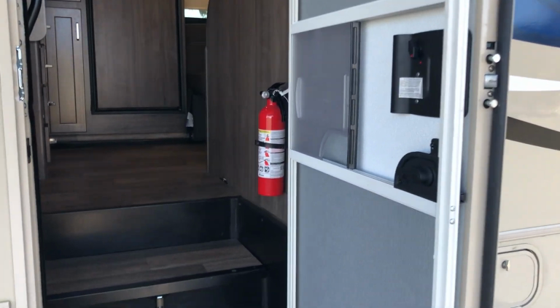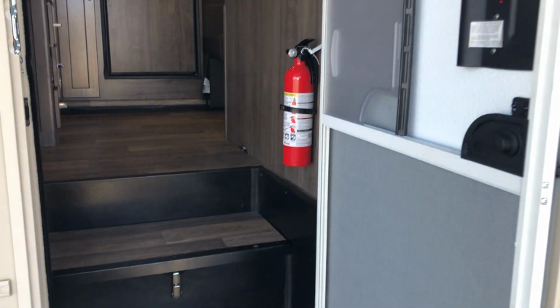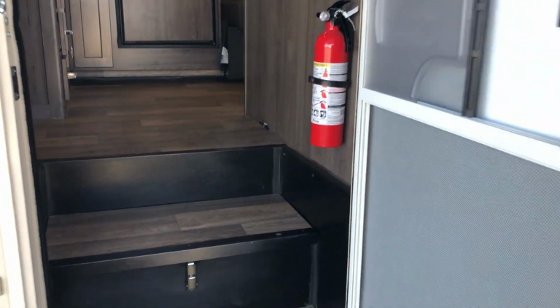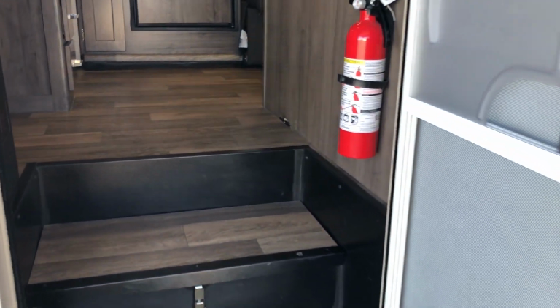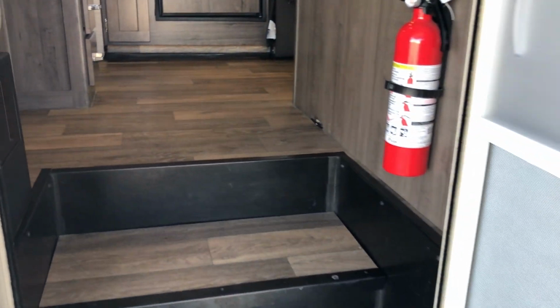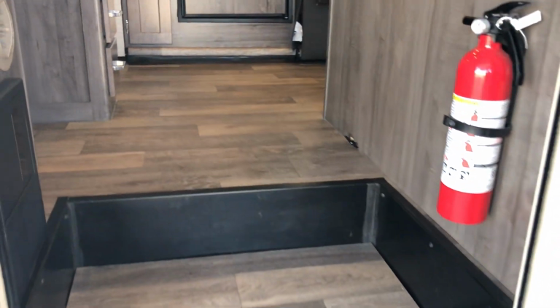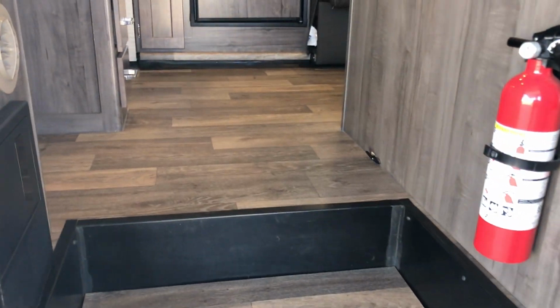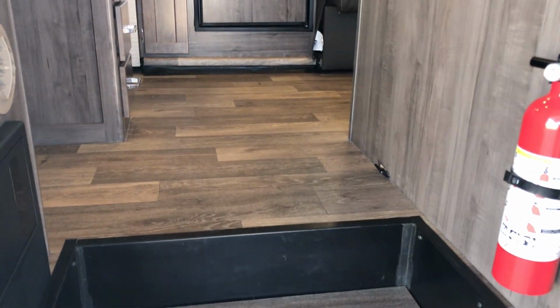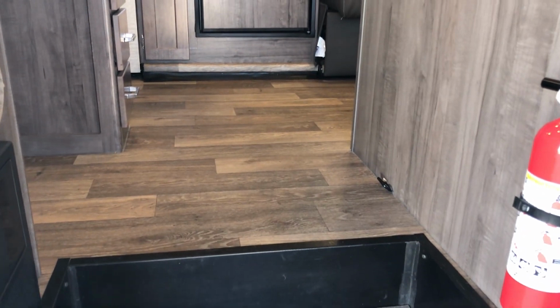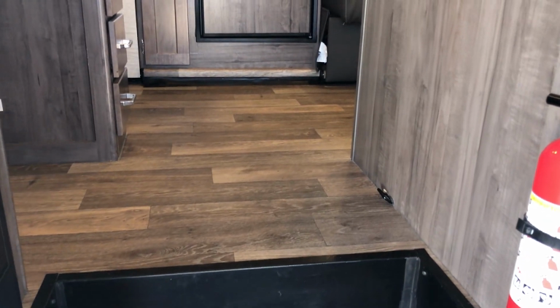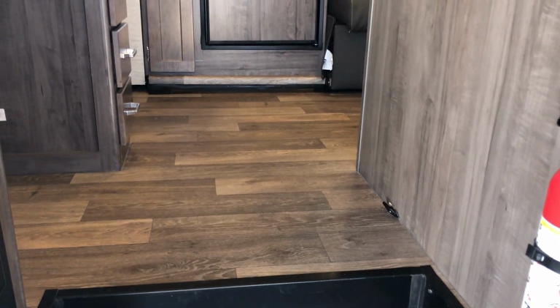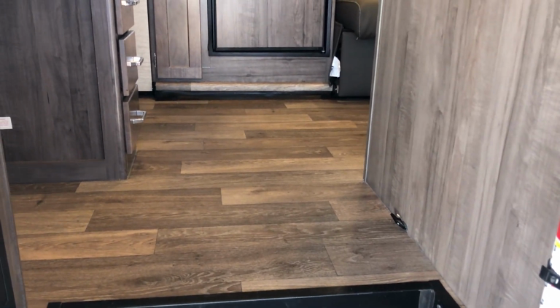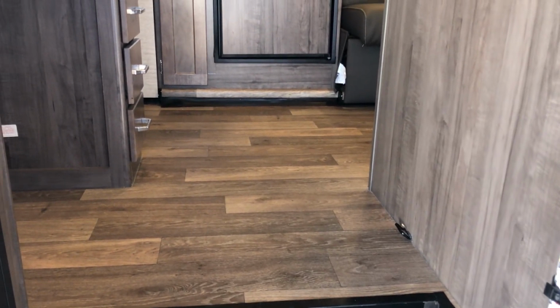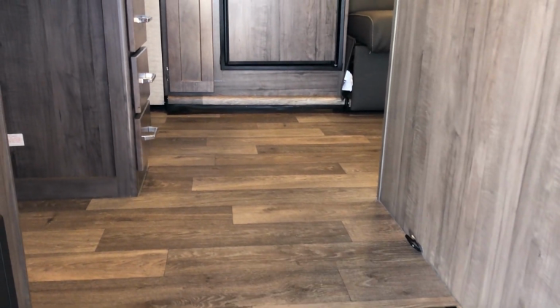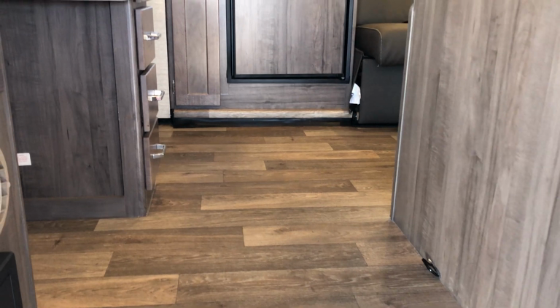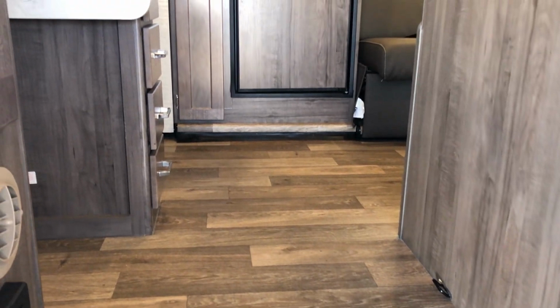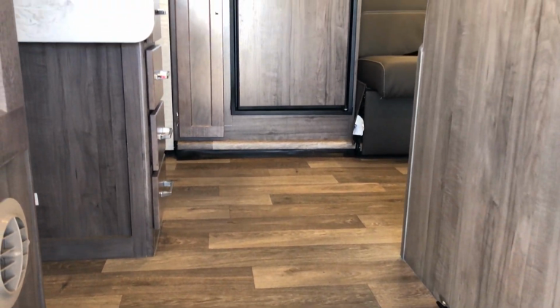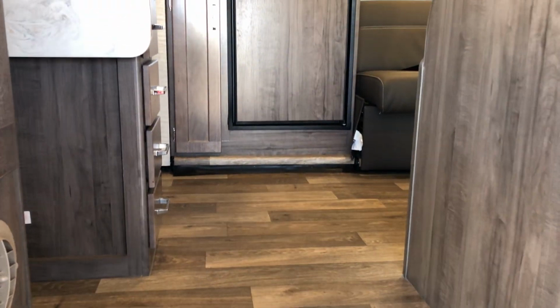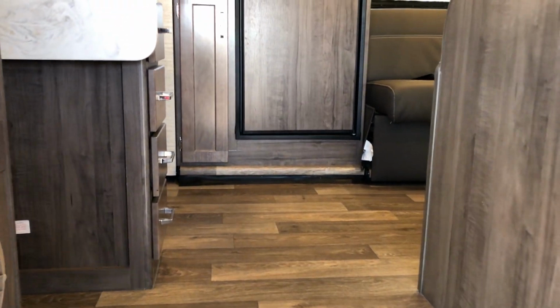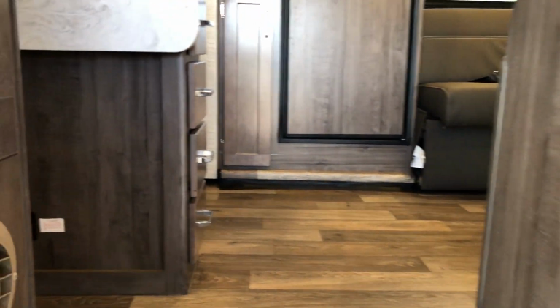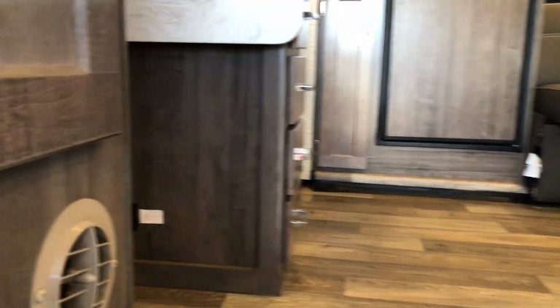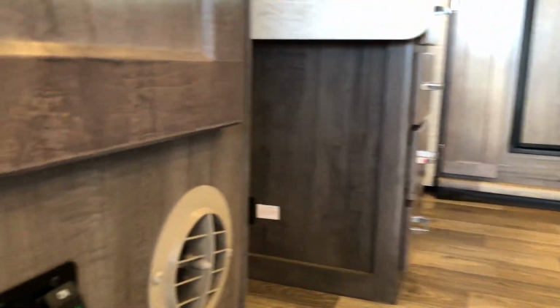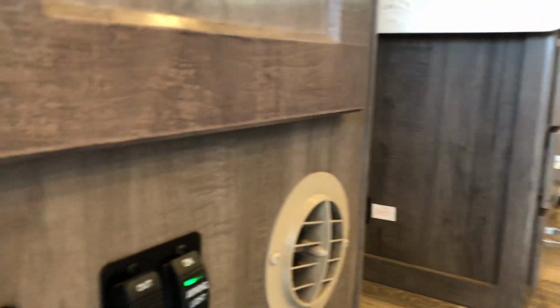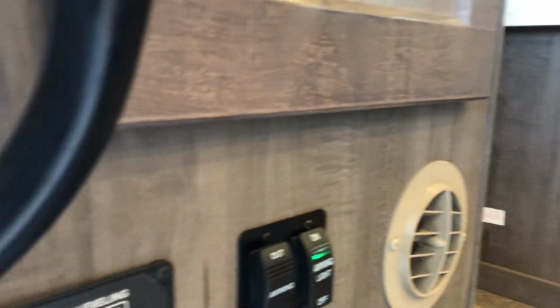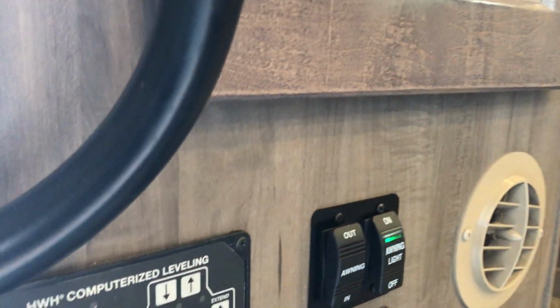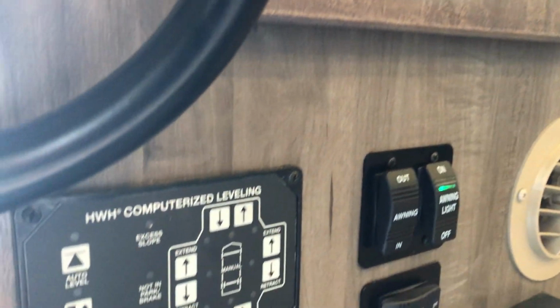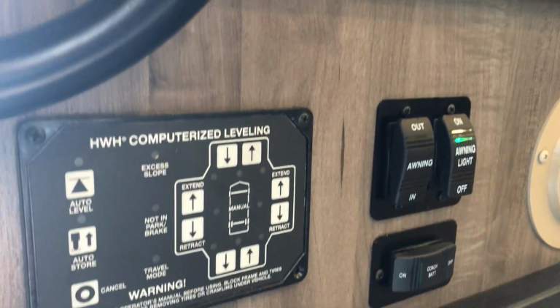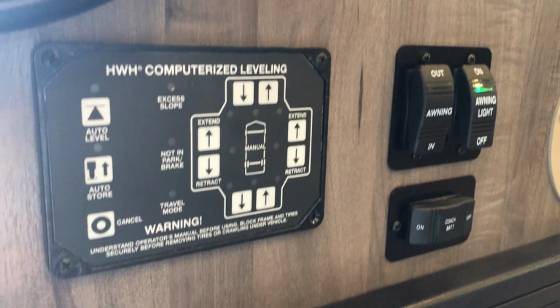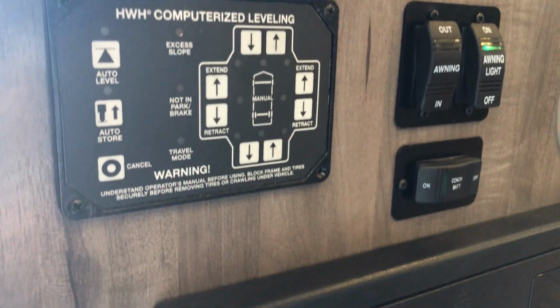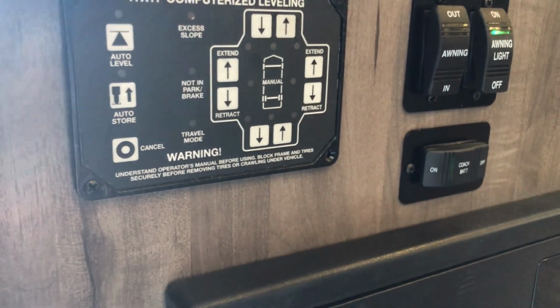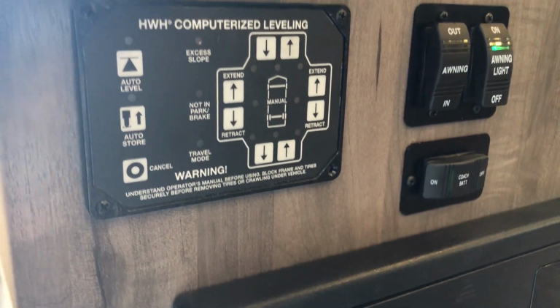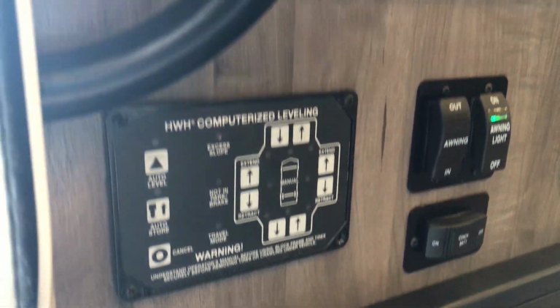As you can see coming in, my favorite — no carpet — makes it real easy to keep clean. All the controls for the leveling system are right here because it has an automatic leveler, so you can level it easily.